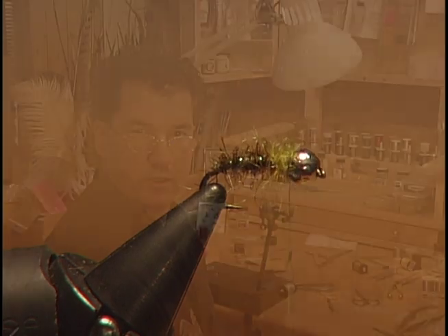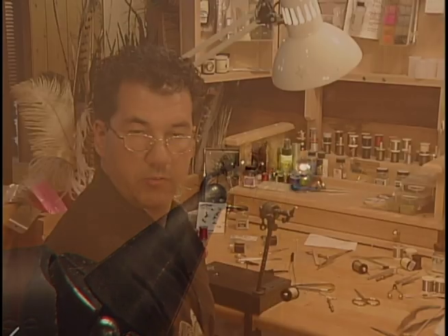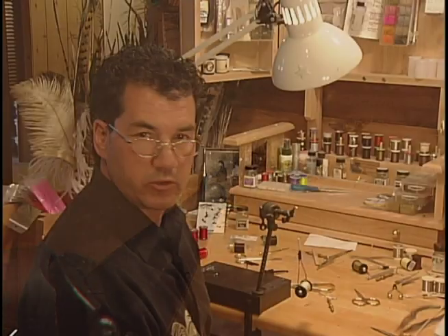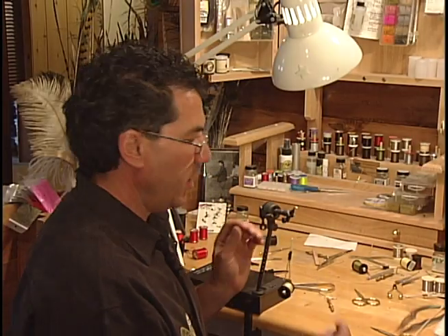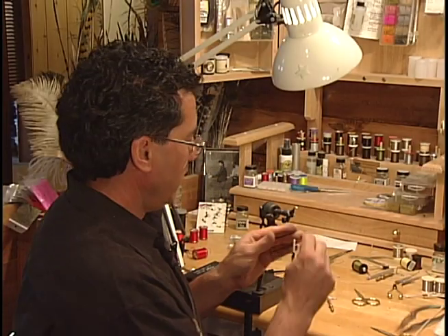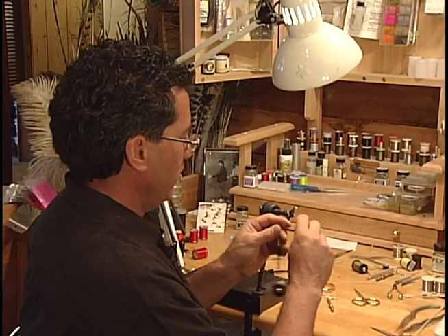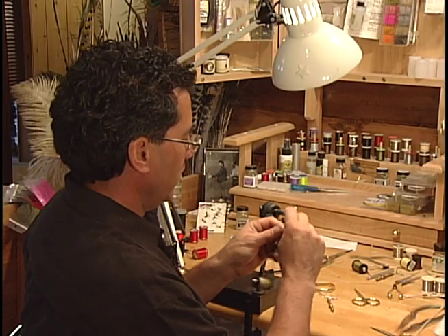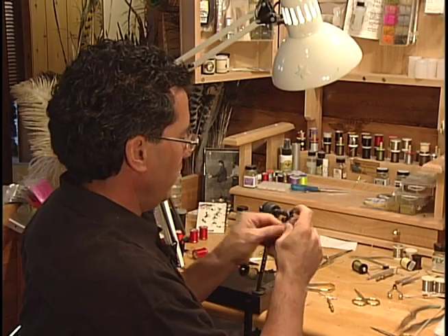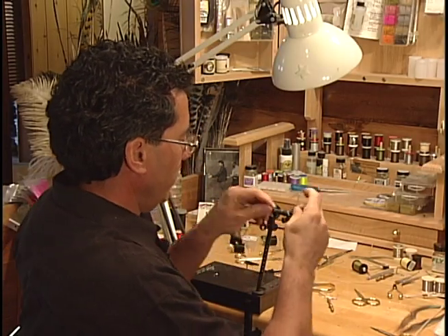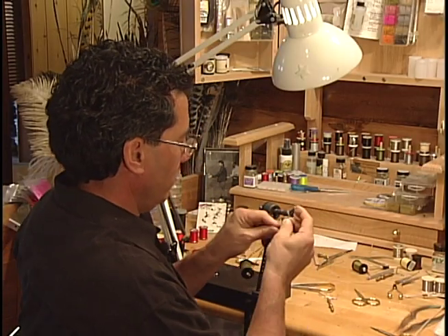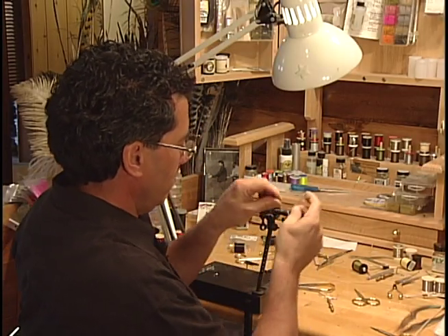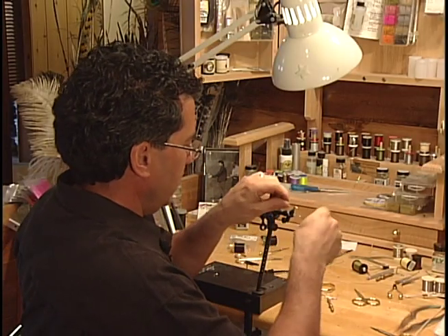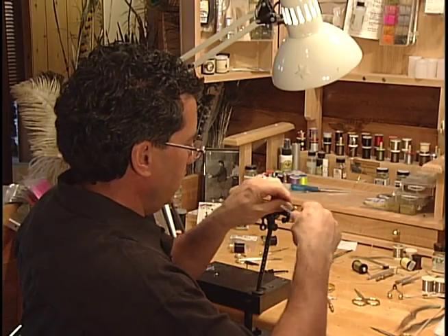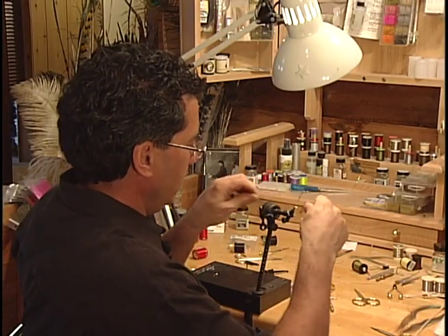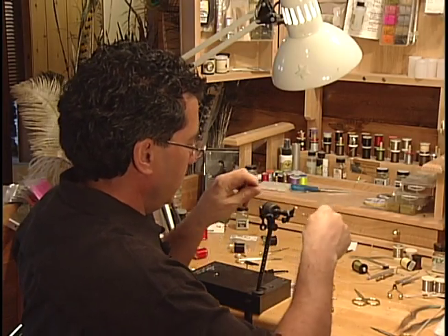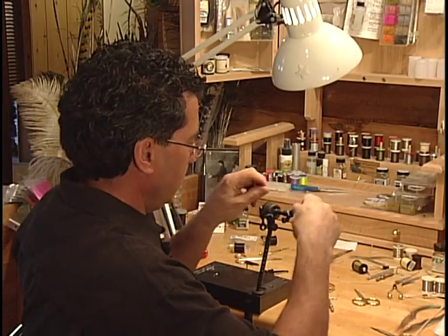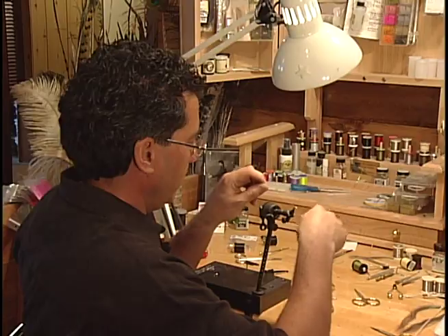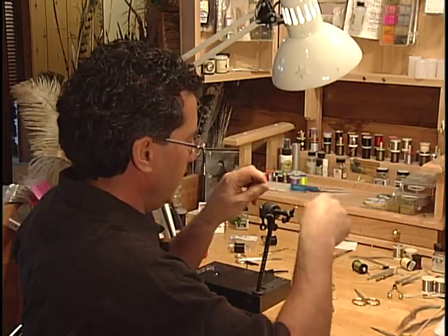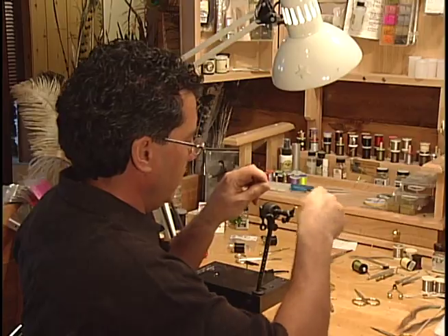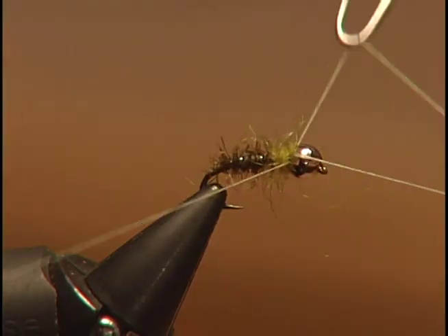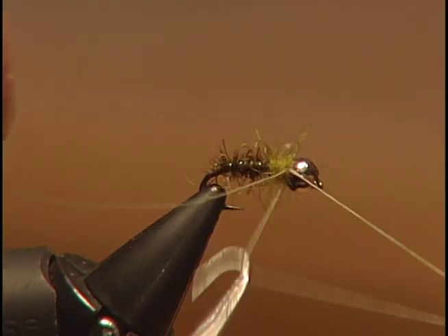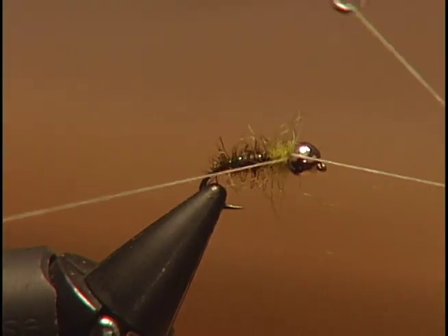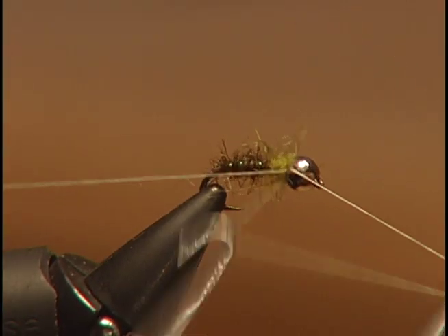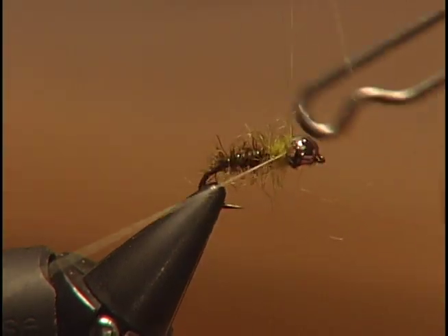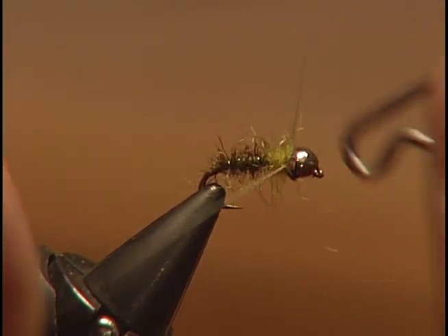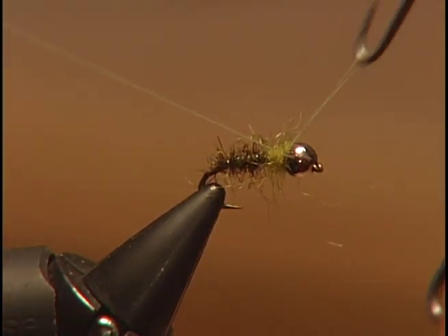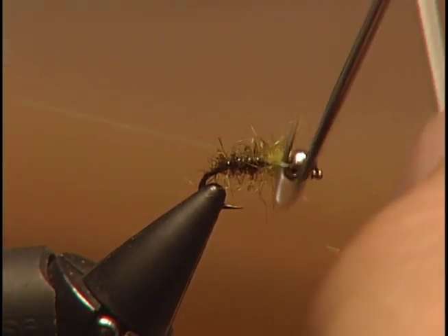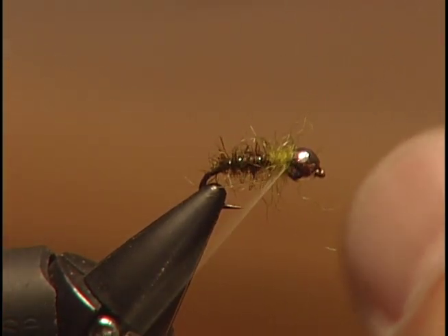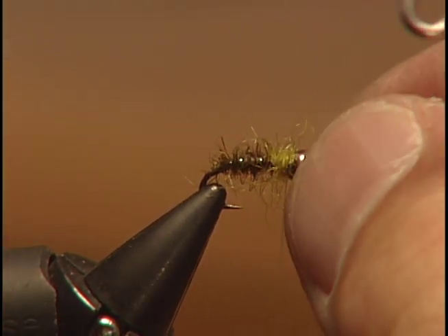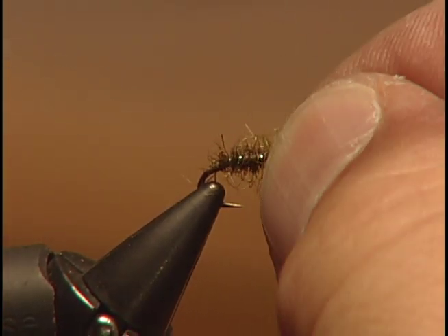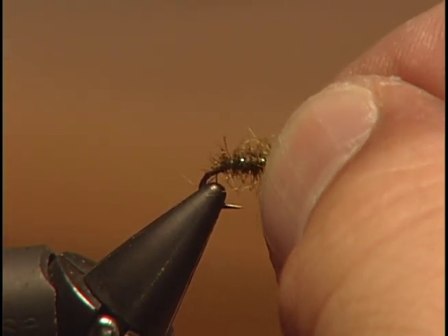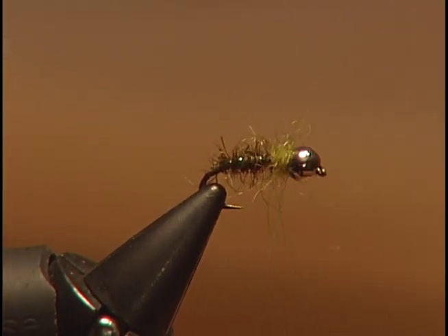To finish the fly off, we're going to whip finish right behind the bead — a few wraps — and cut off our thread.